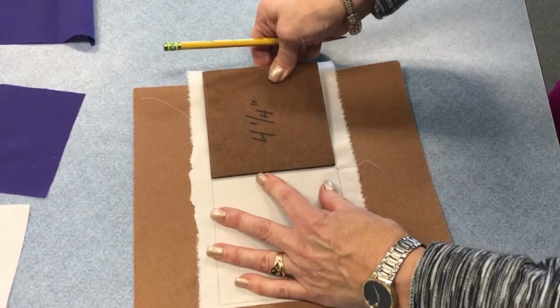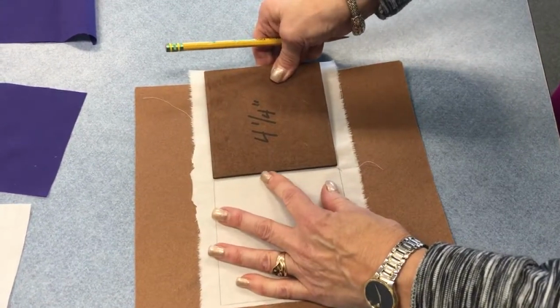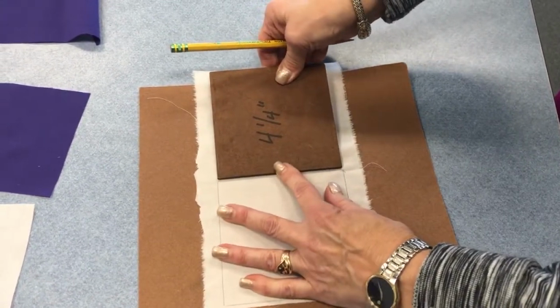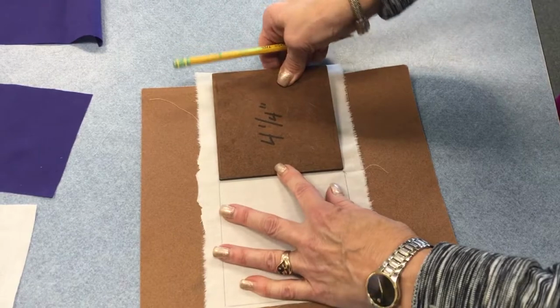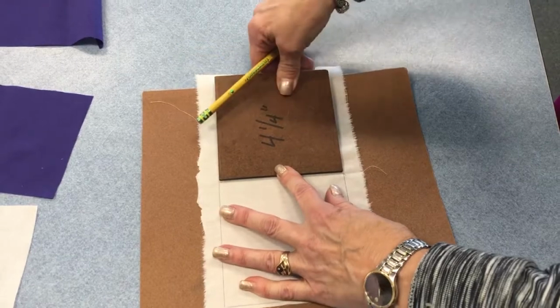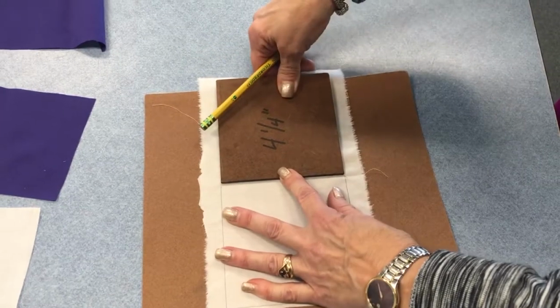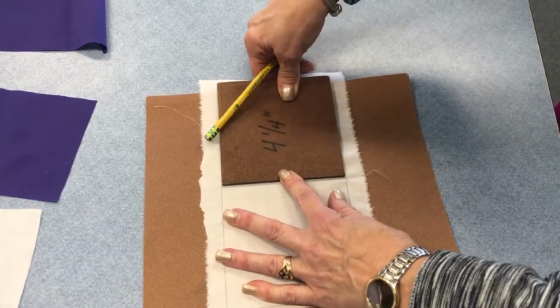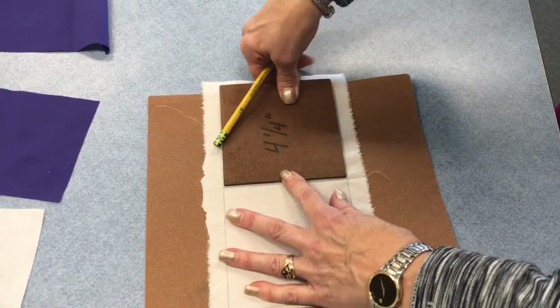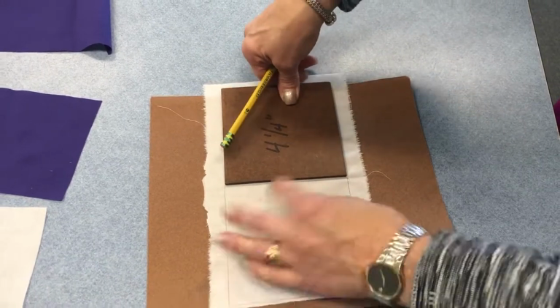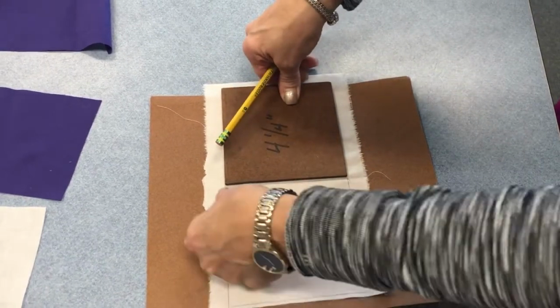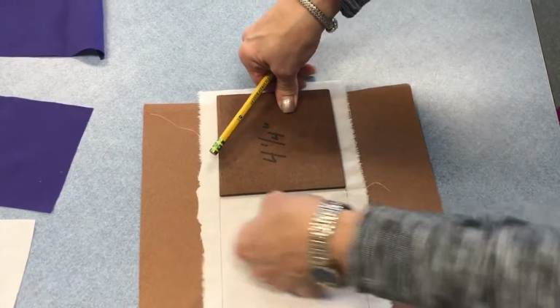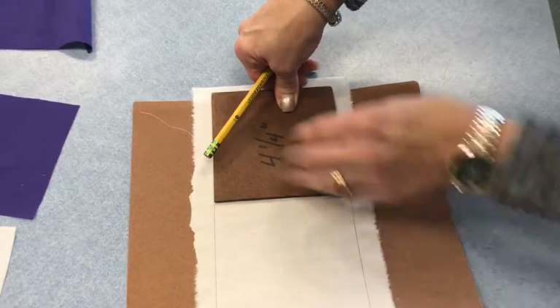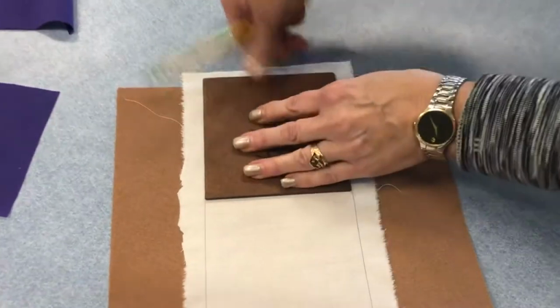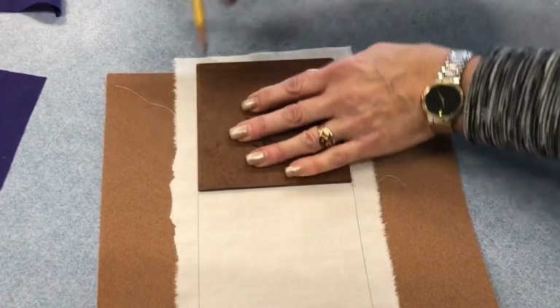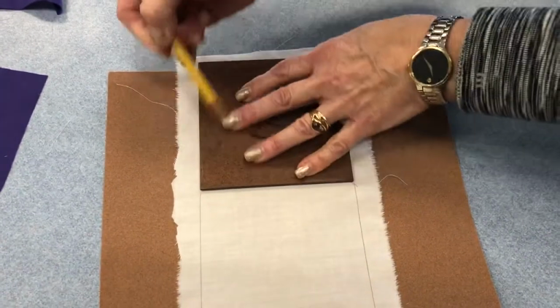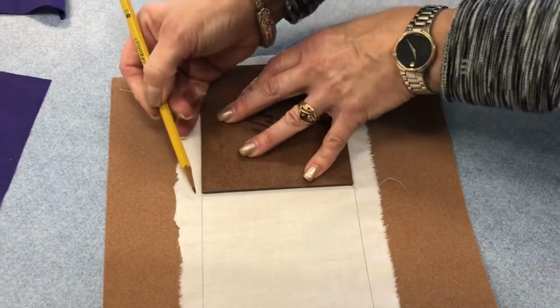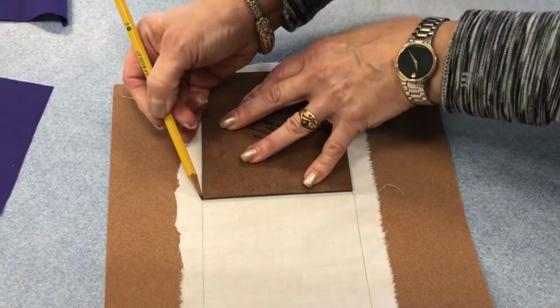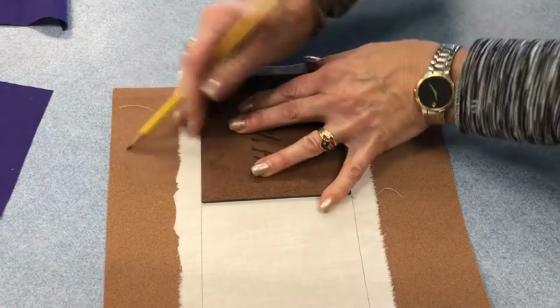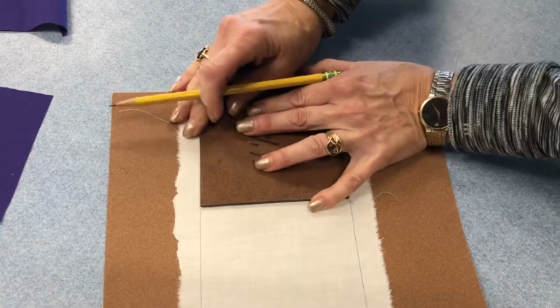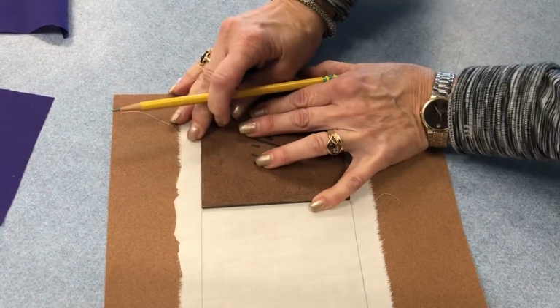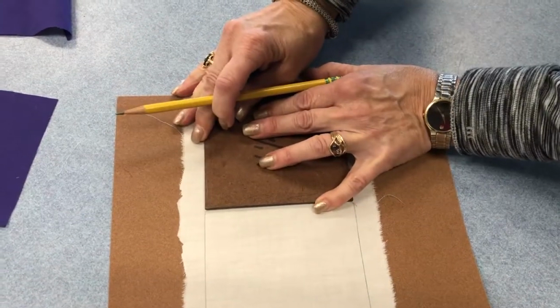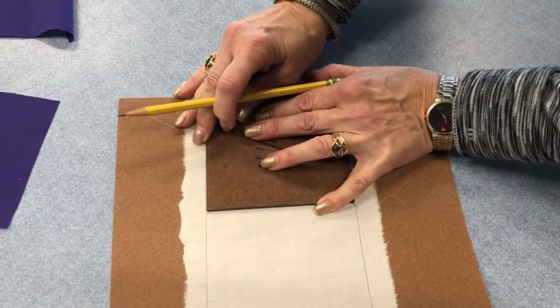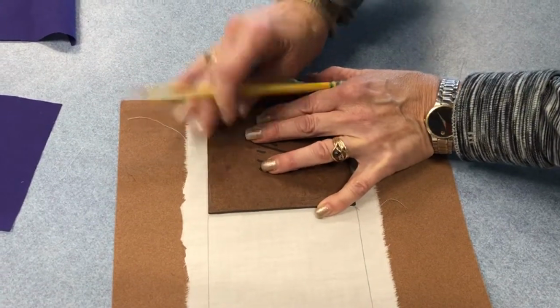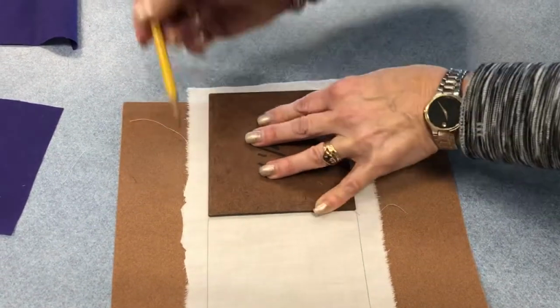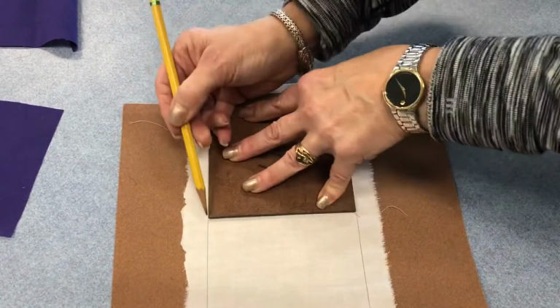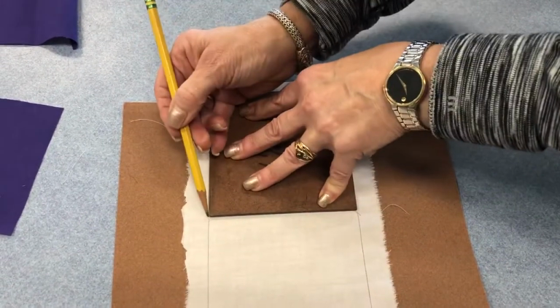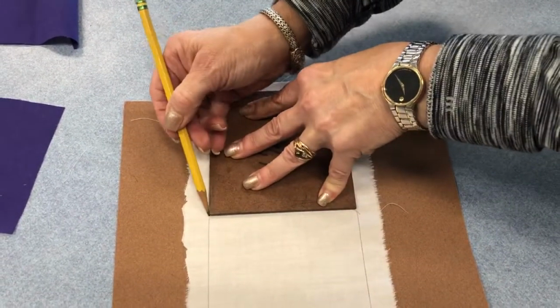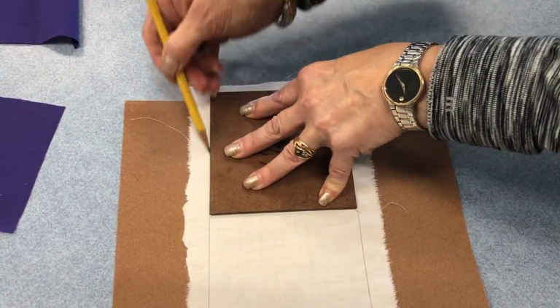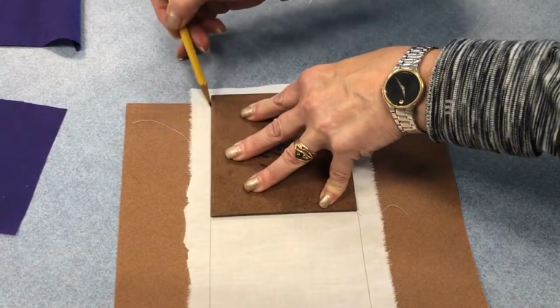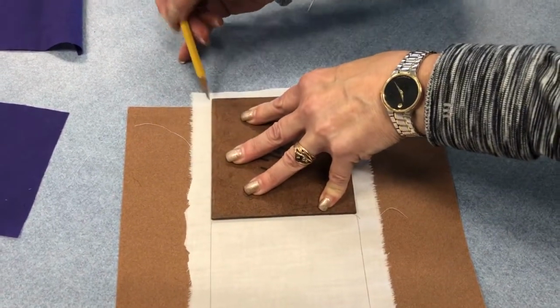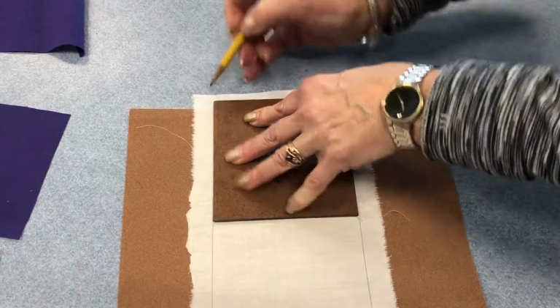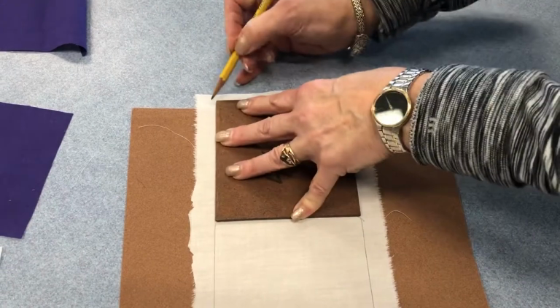You don't want to waste fabric with space in between squares. Have the line of one square be the new line of the second square. Take the time to pay attention to the details and trace evenly.